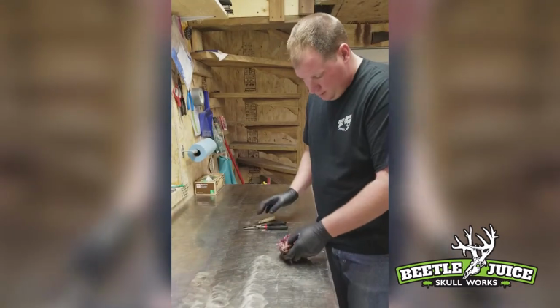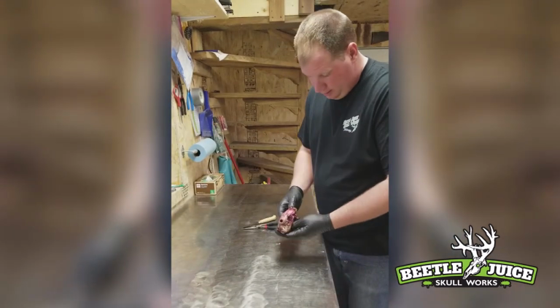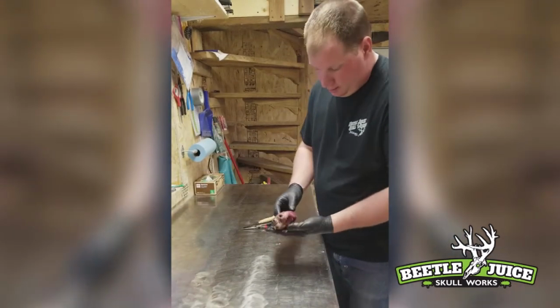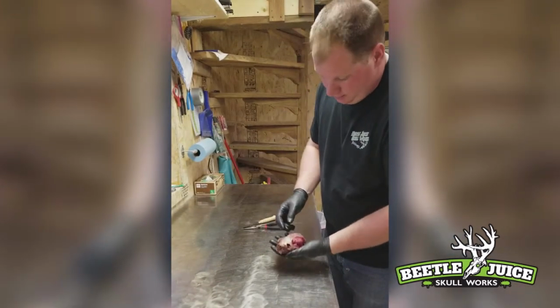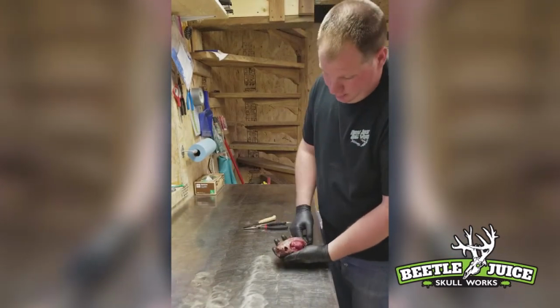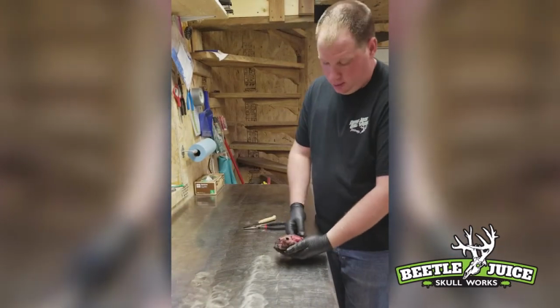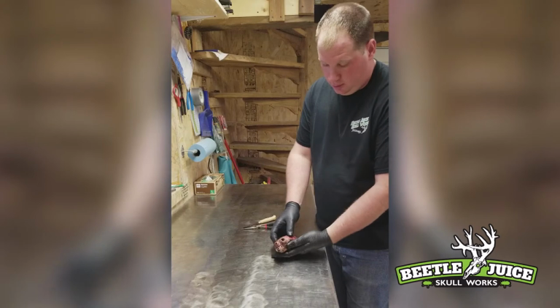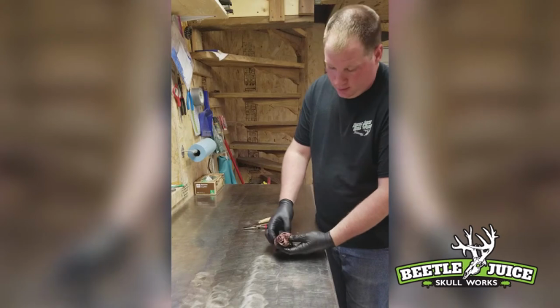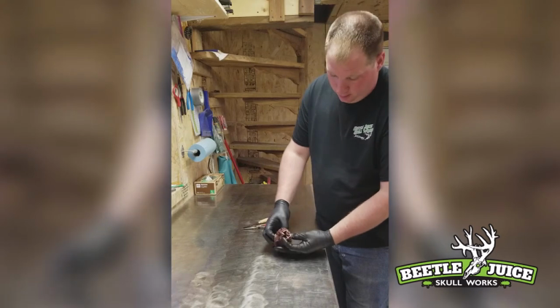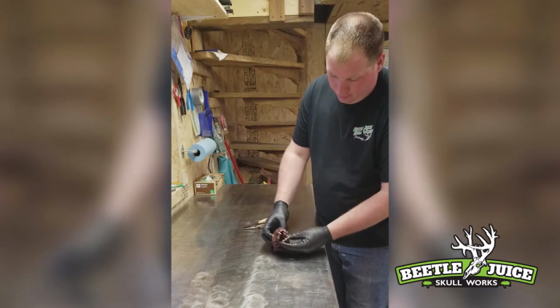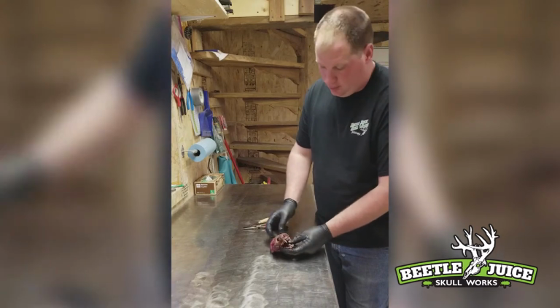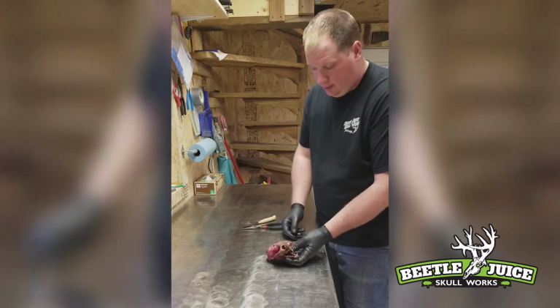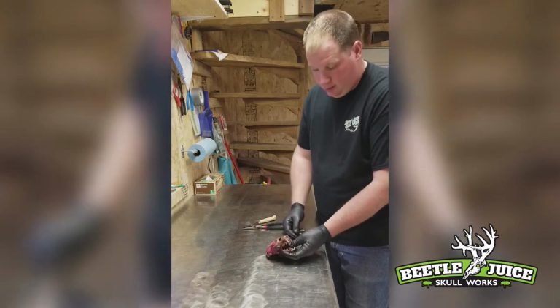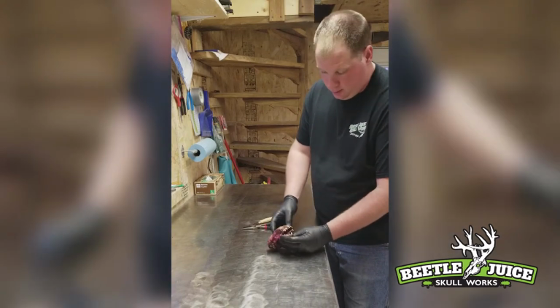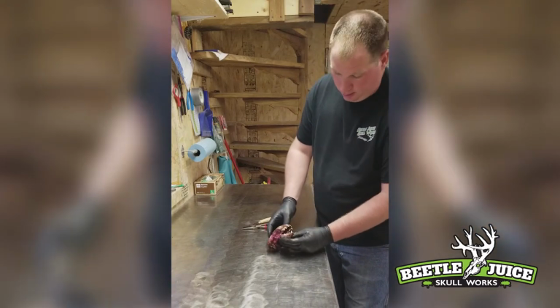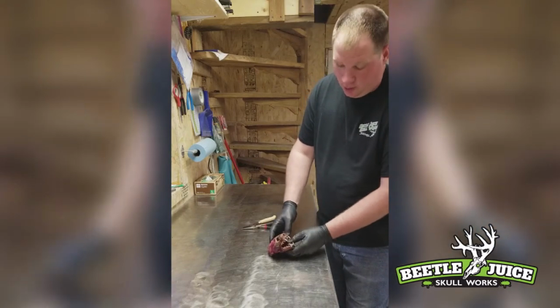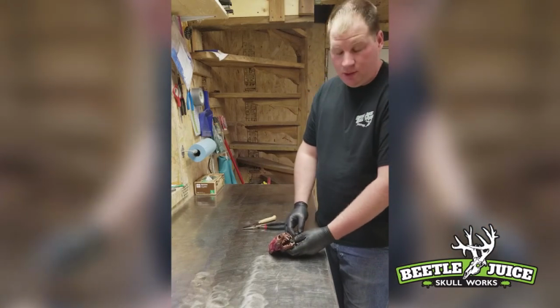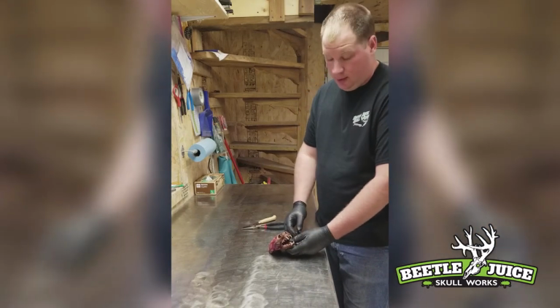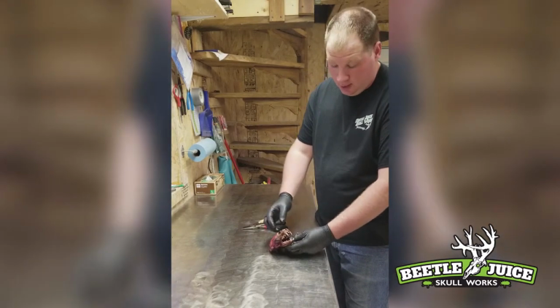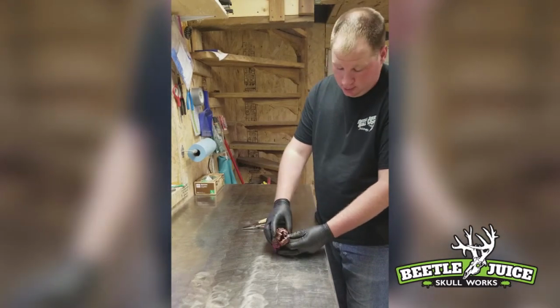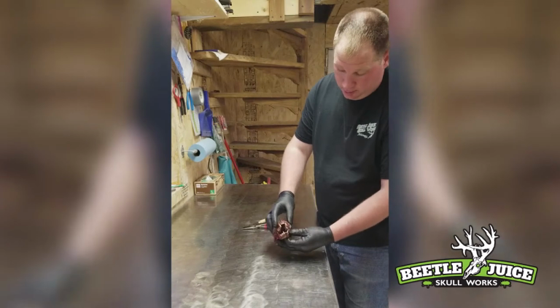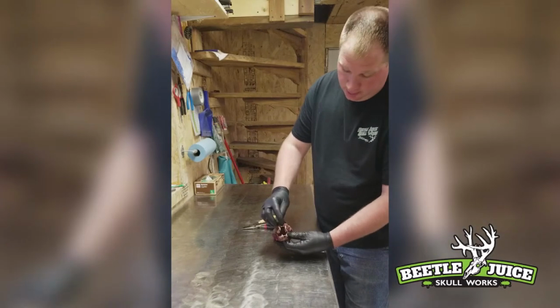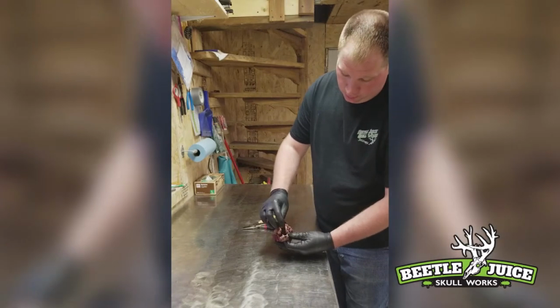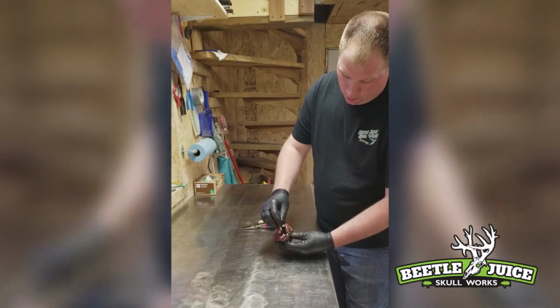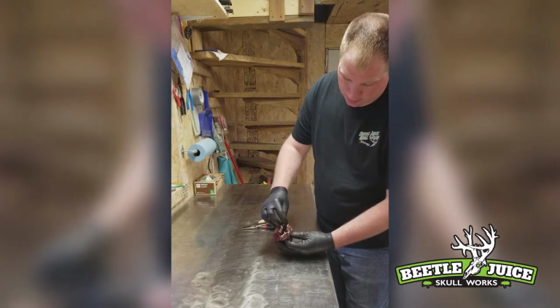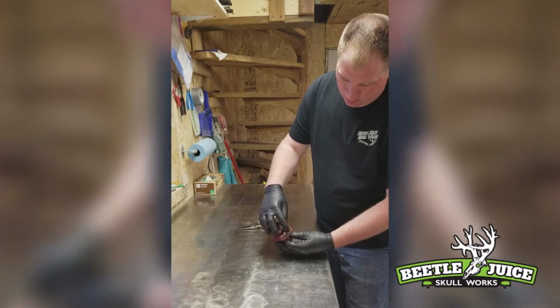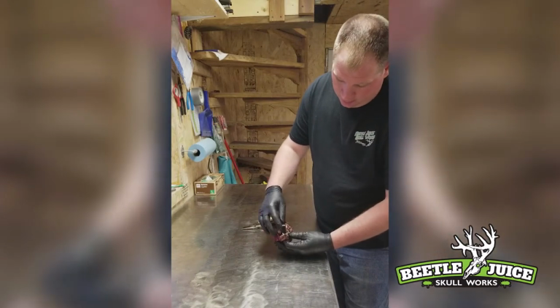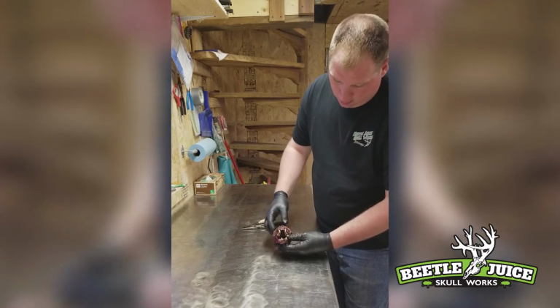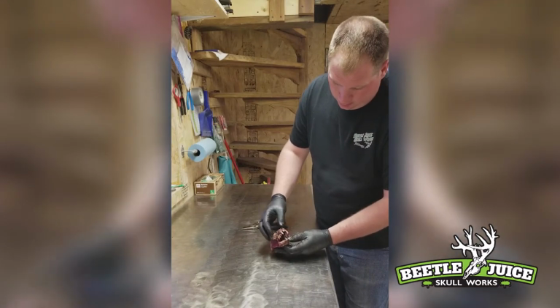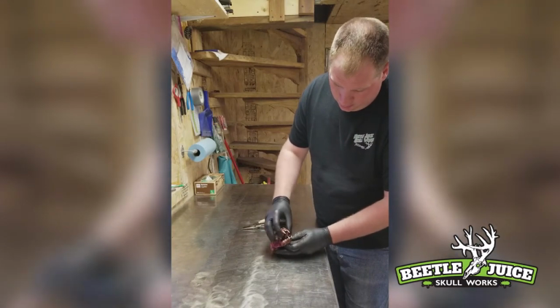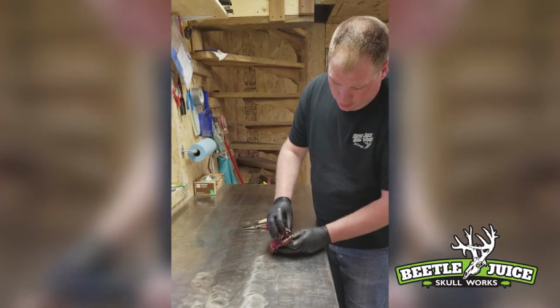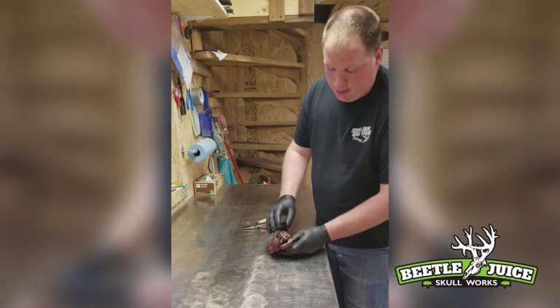That's all there is to cleaning the otter skull. The advantage of cleaning small skulls like this is, as you can see, how really small these front teeth are and the canine teeth.